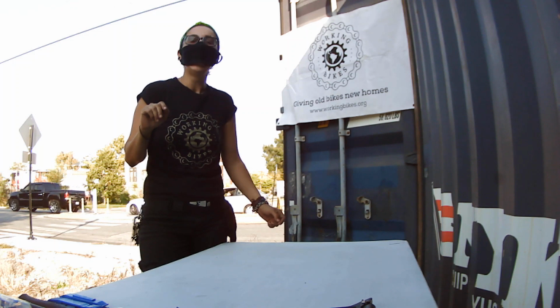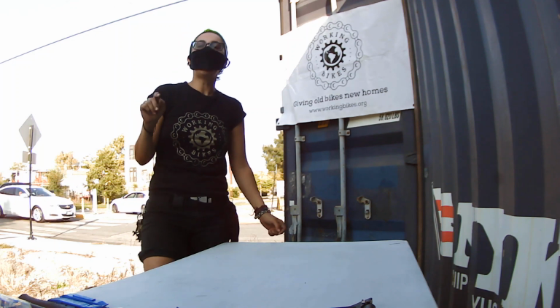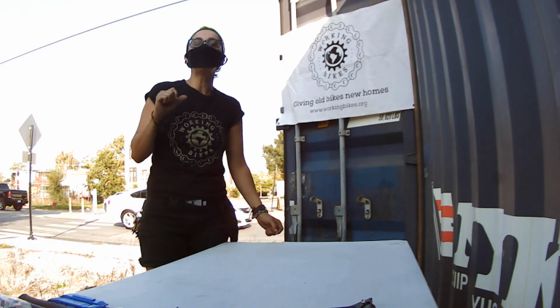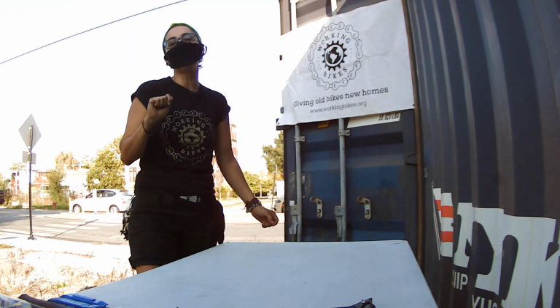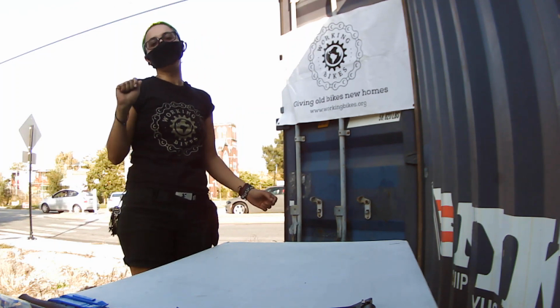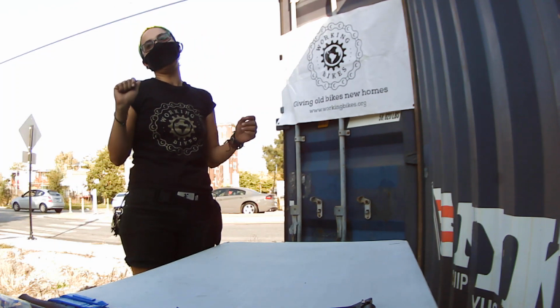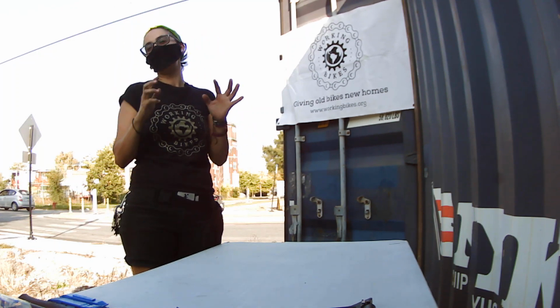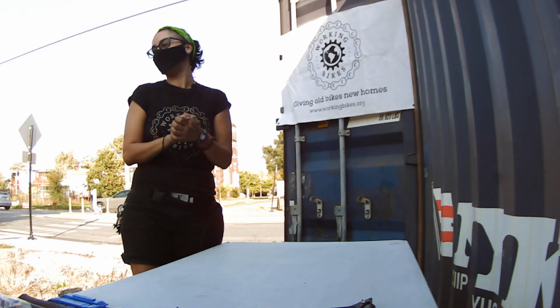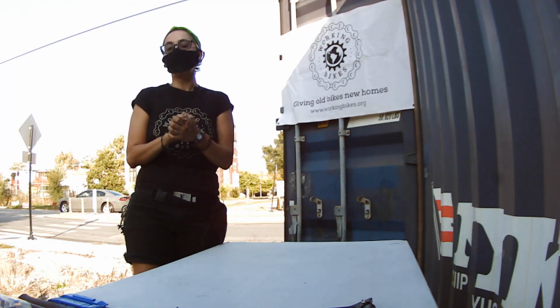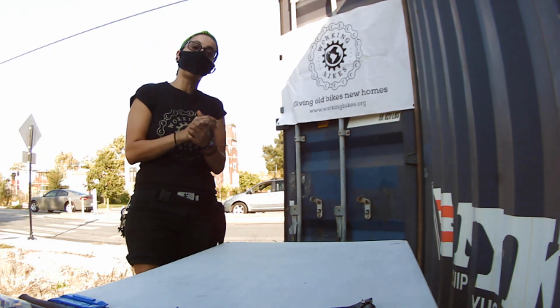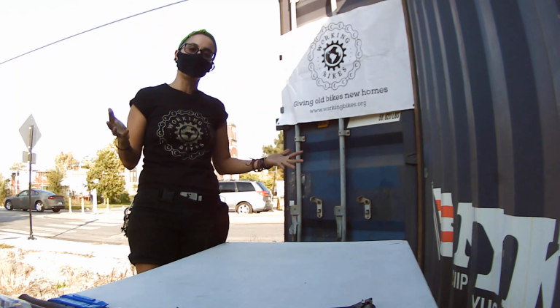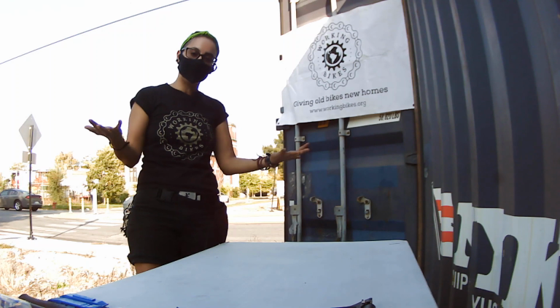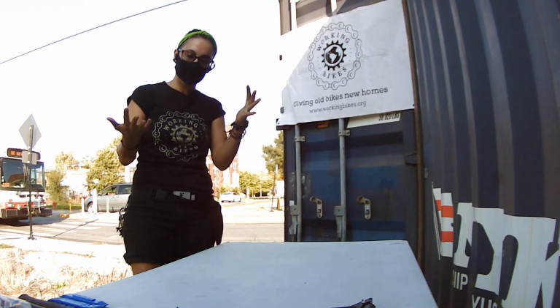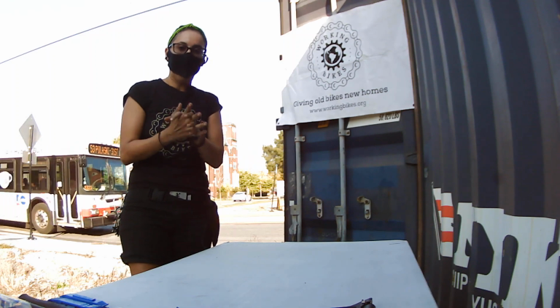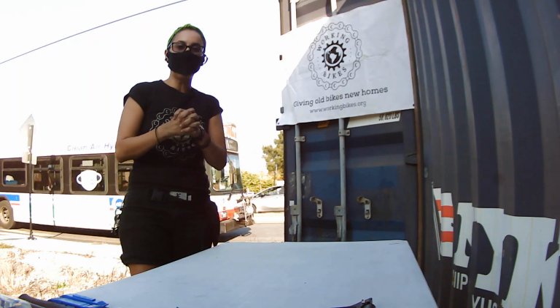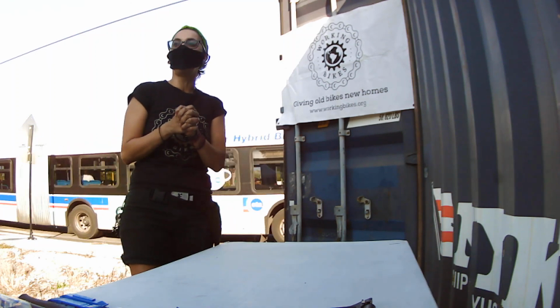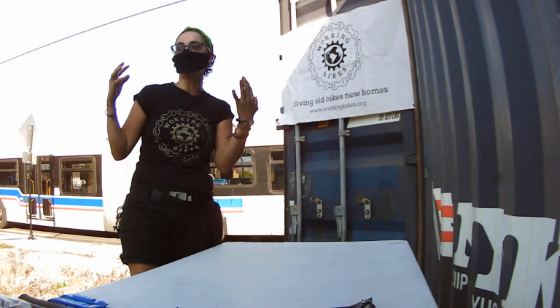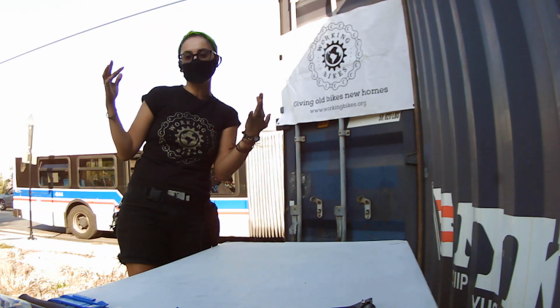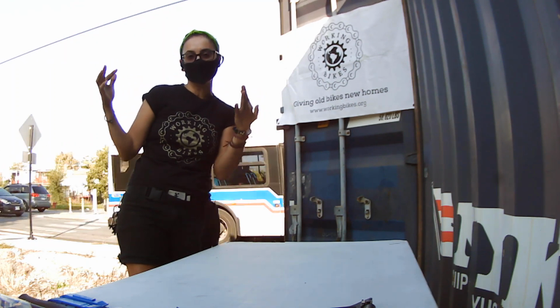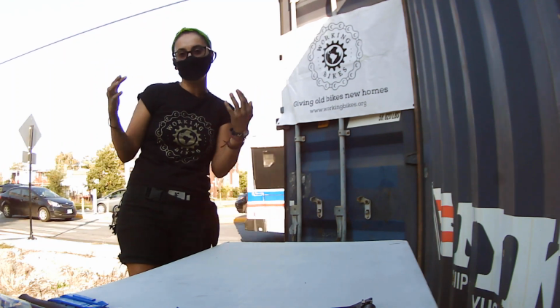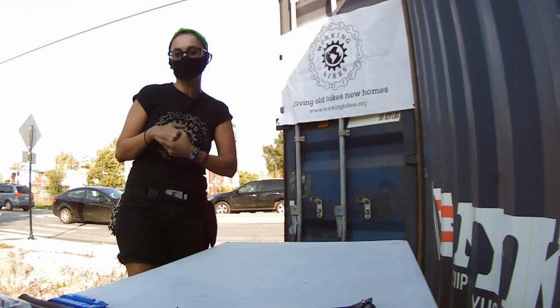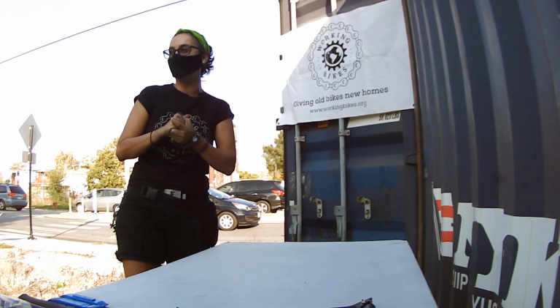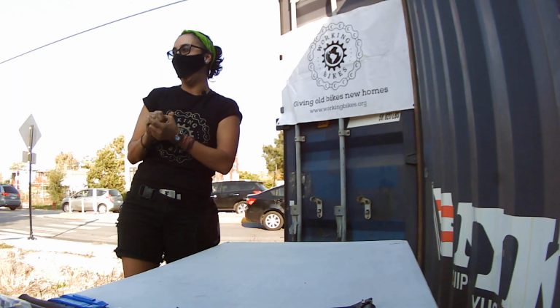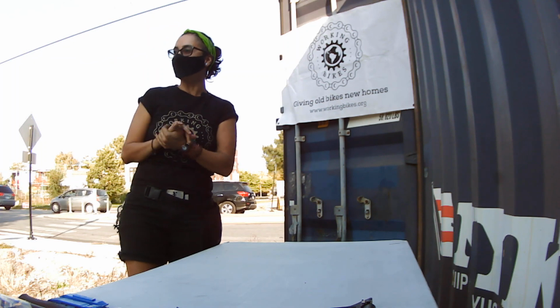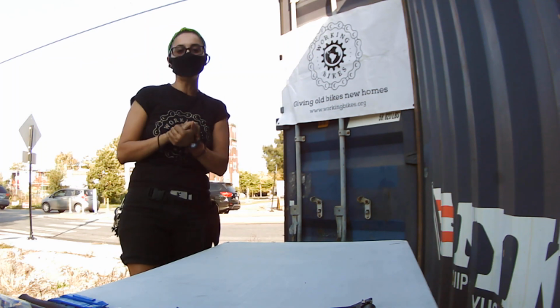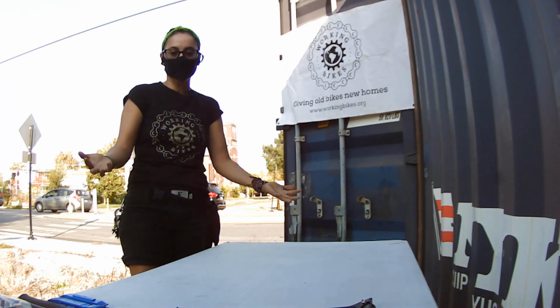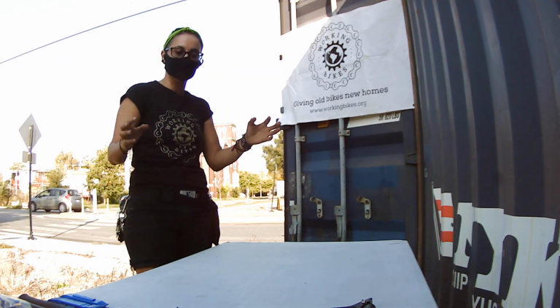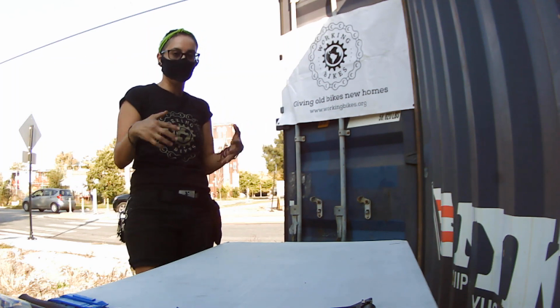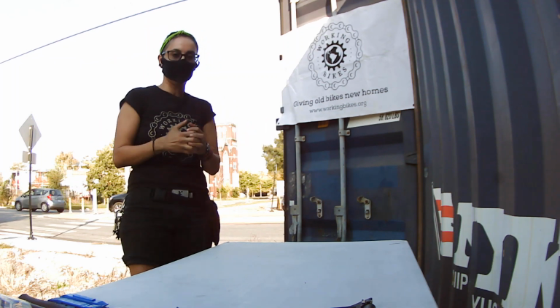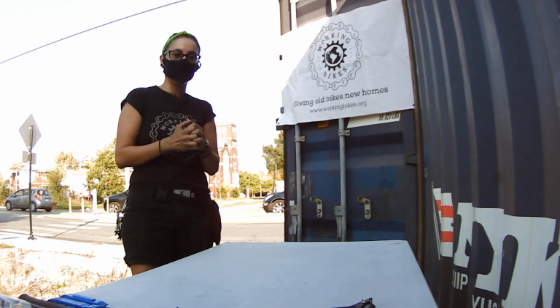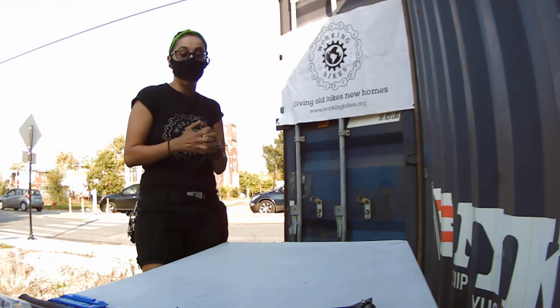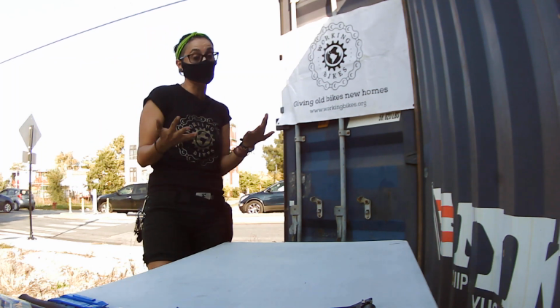Hola, everyone. My name is Shayla Hernandez. I am the Service Department Manager at Working Bikes. Welcome. Right now we're at this awesome event, CycleCan, over here in North Londo. I just wanted to share with you guys a little bit of my experience and knowledge on tools.